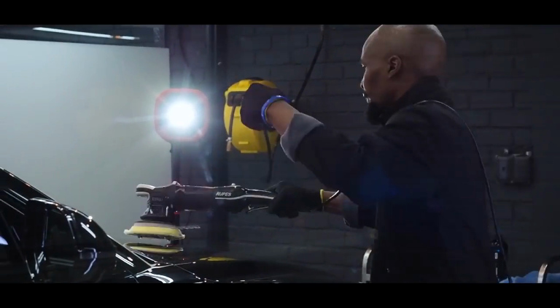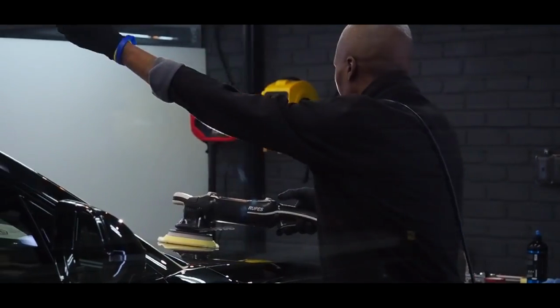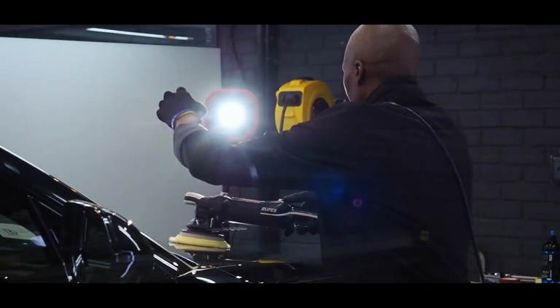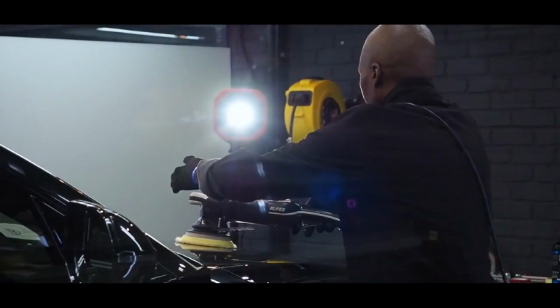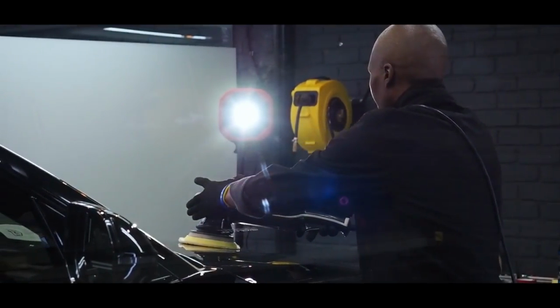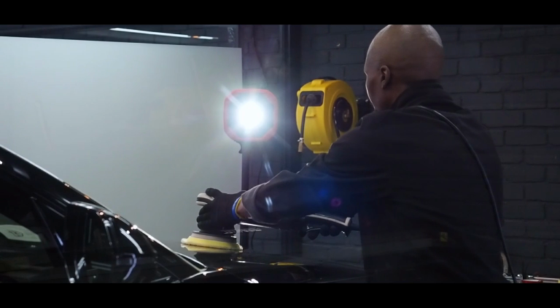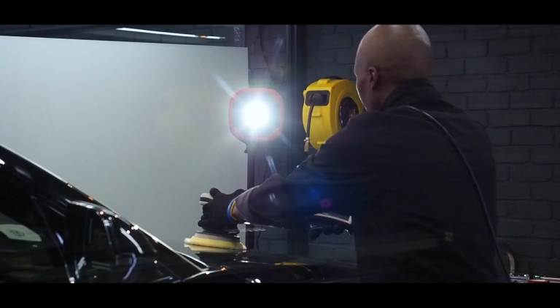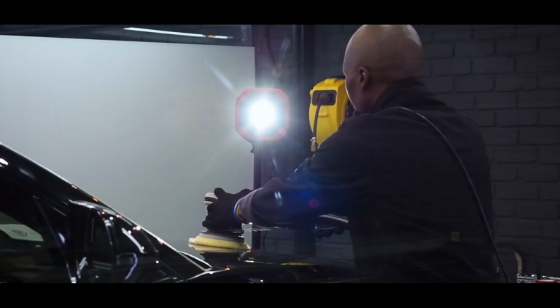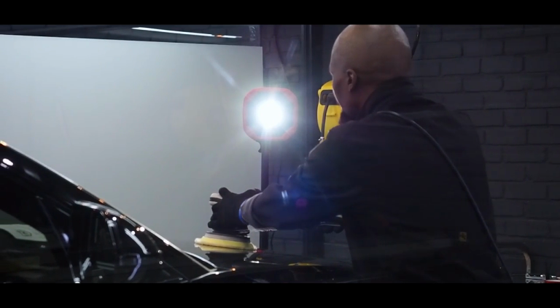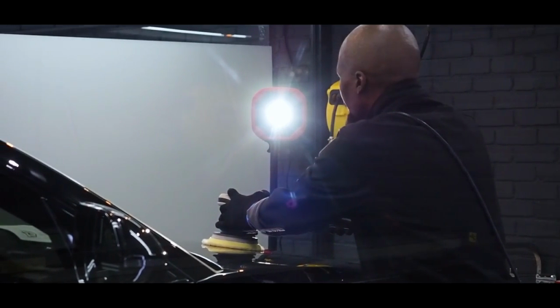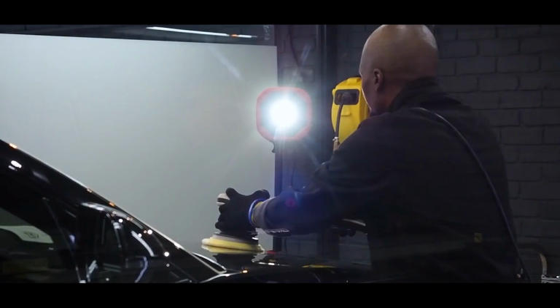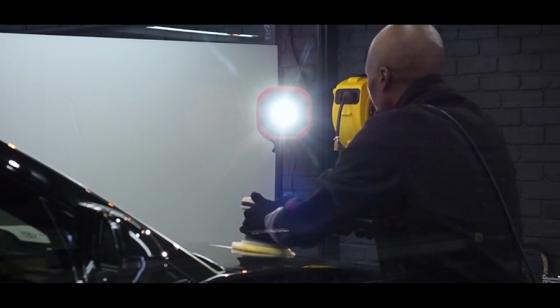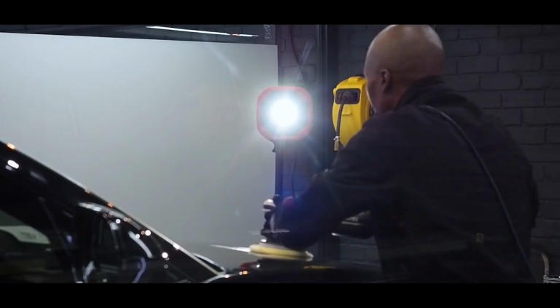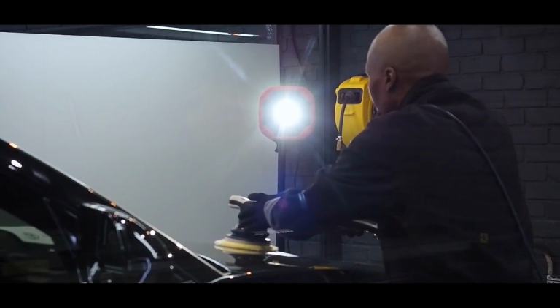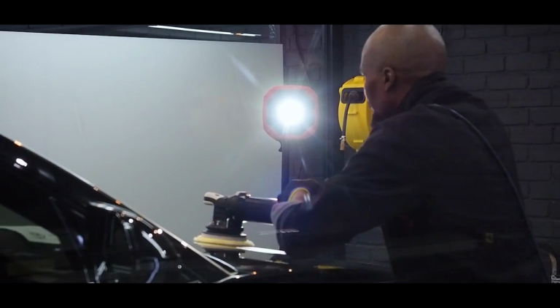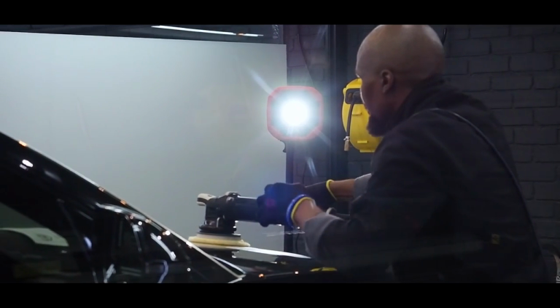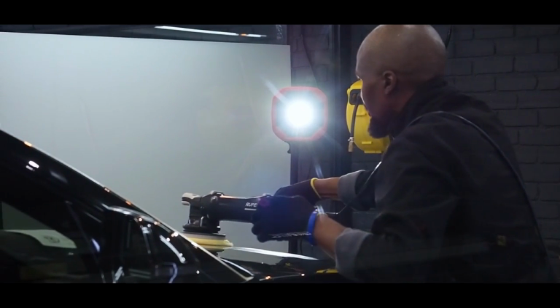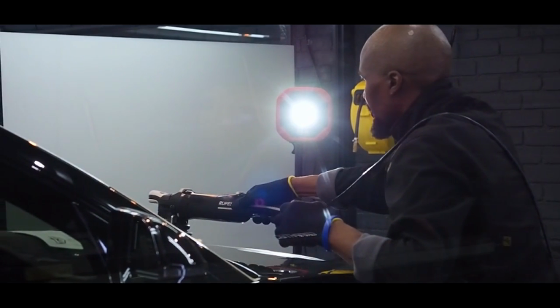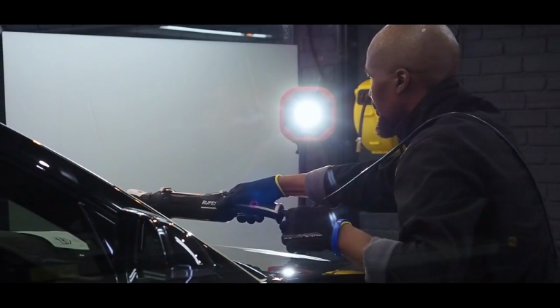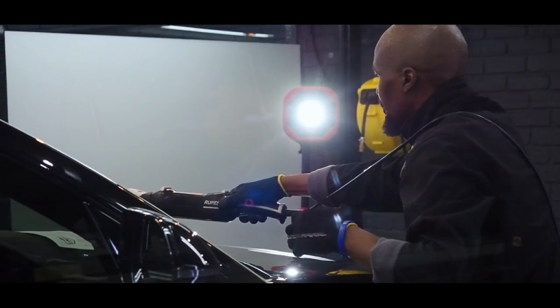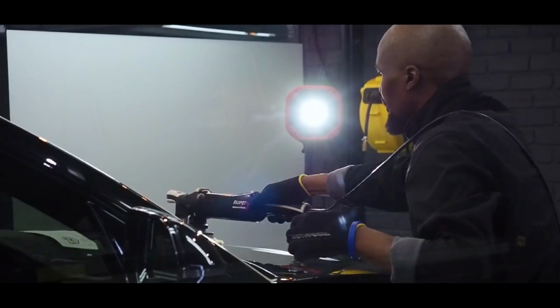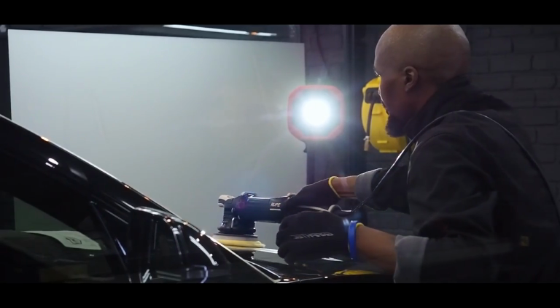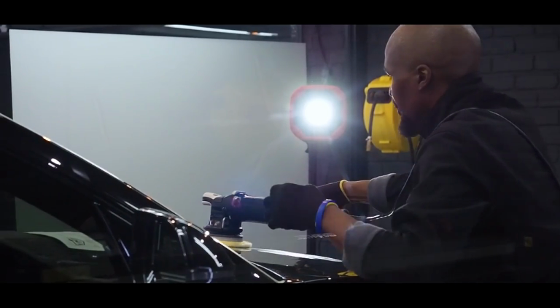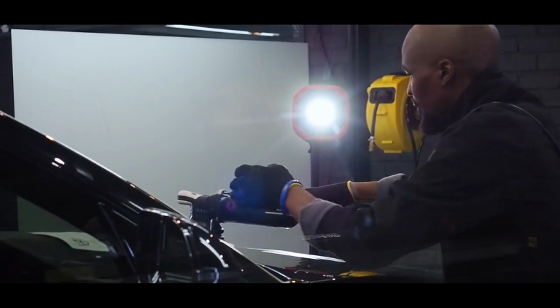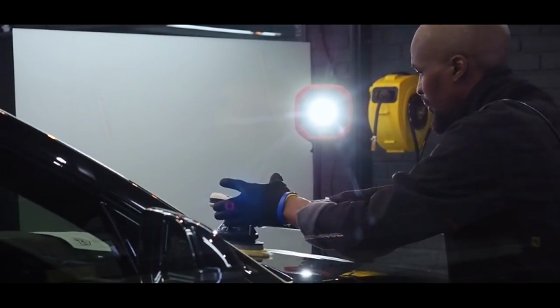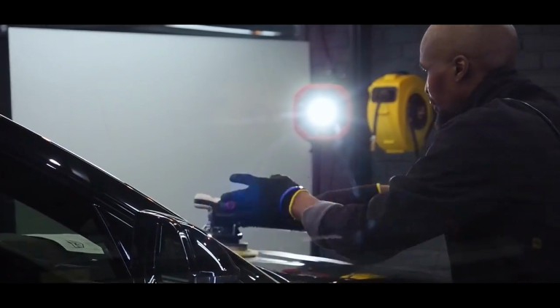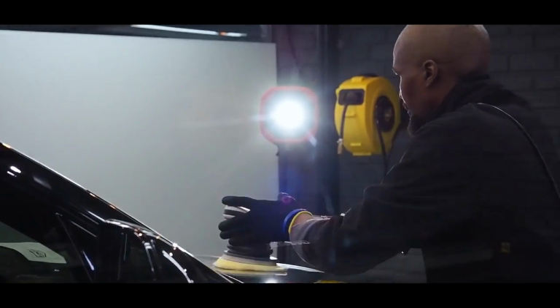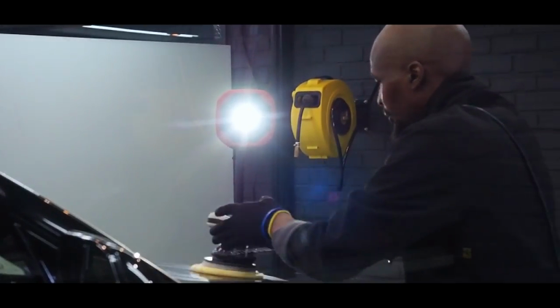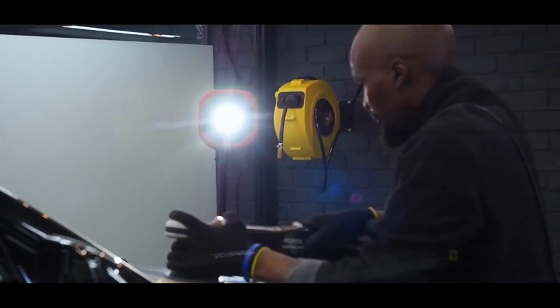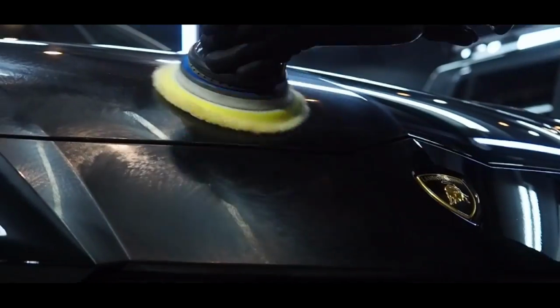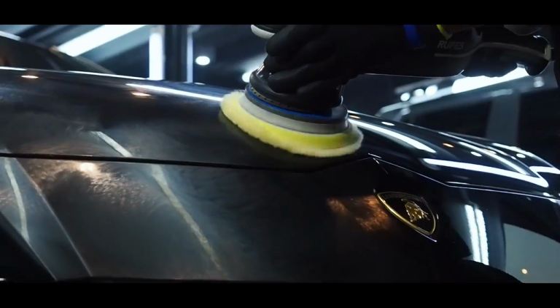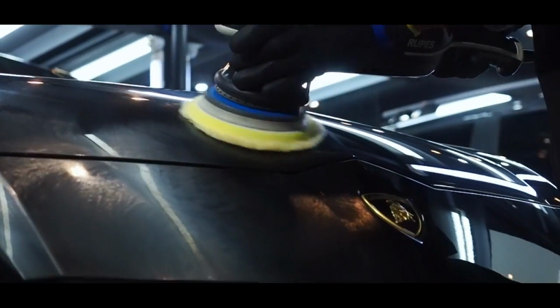Now that all the contaminants are removed from the car and the paint, we're ready to start with the paint correction to remove any swirl marks and scratches, and to get the paint looking perfect before we apply PPF.